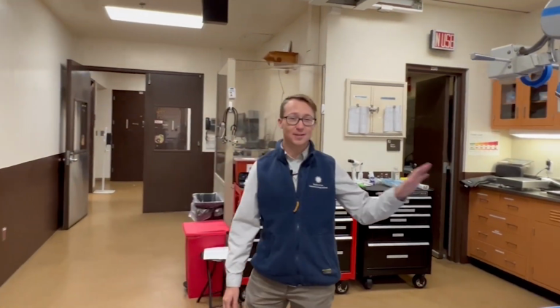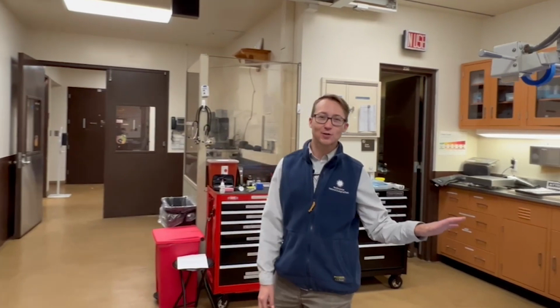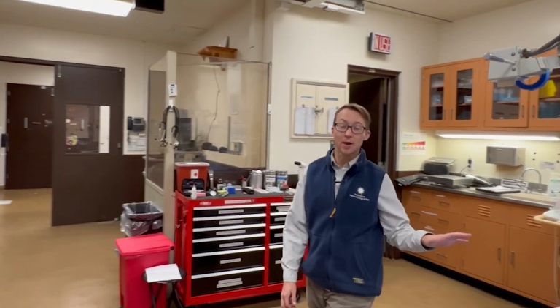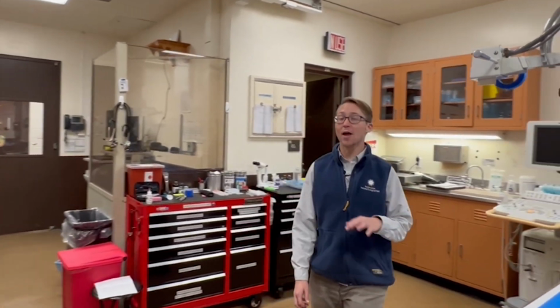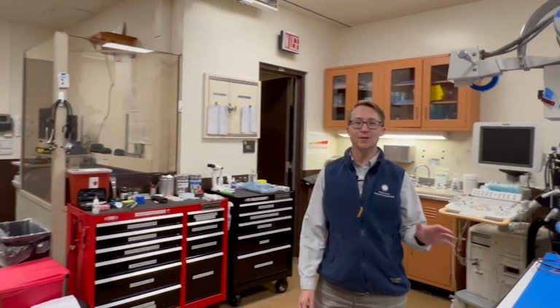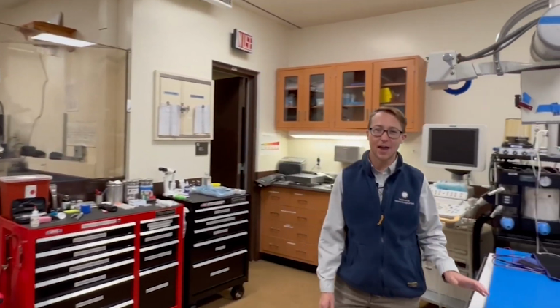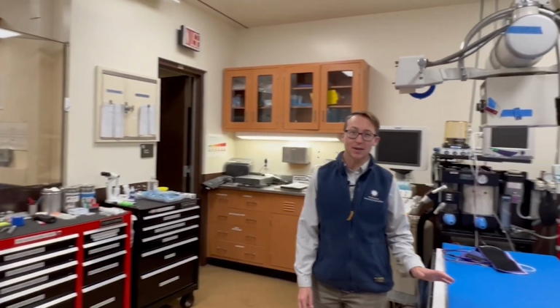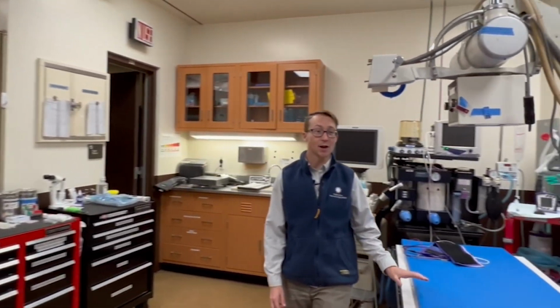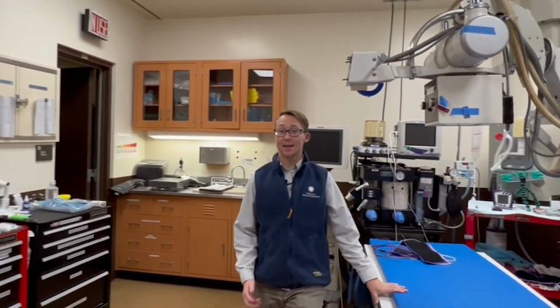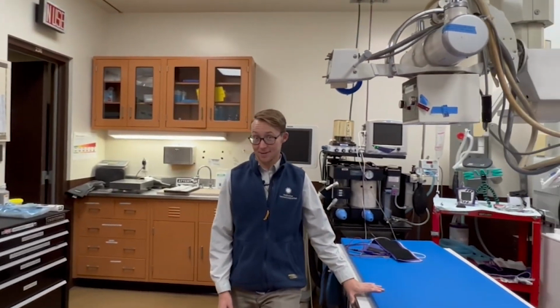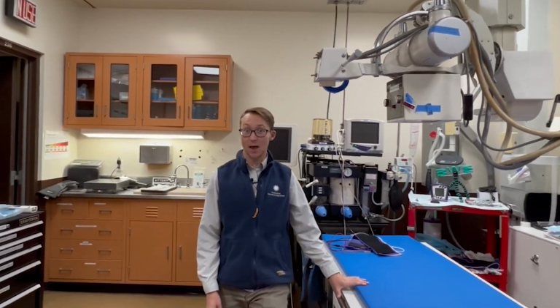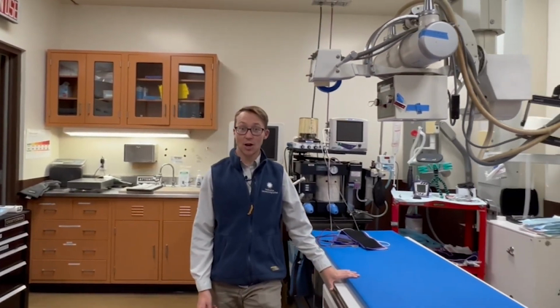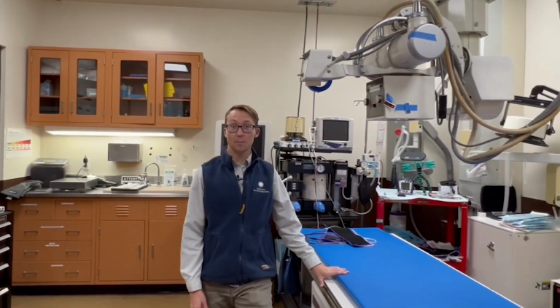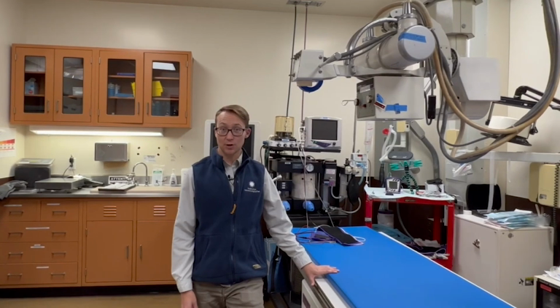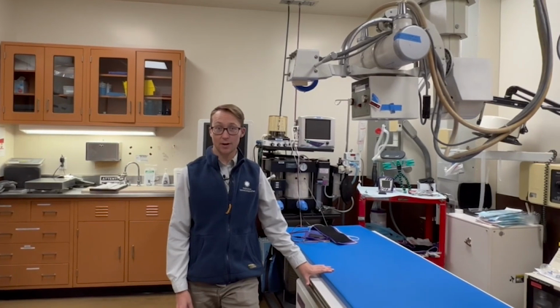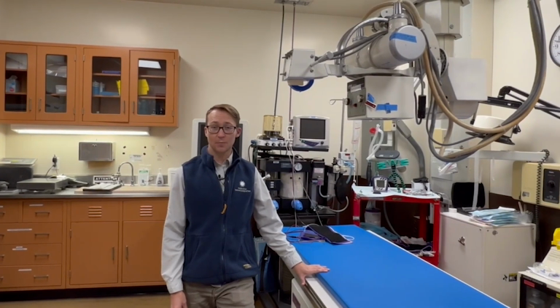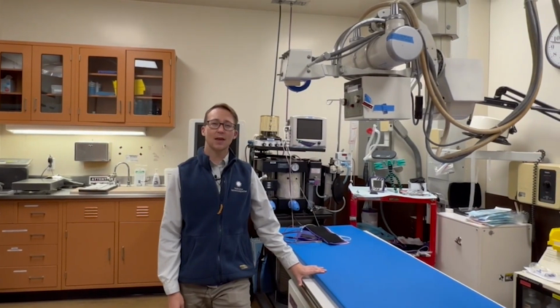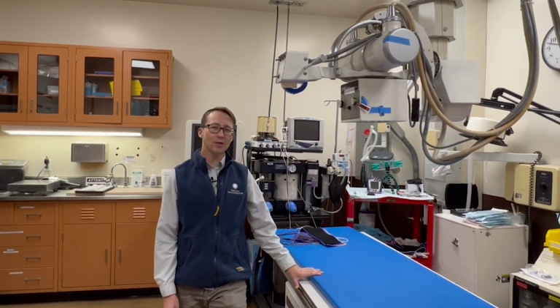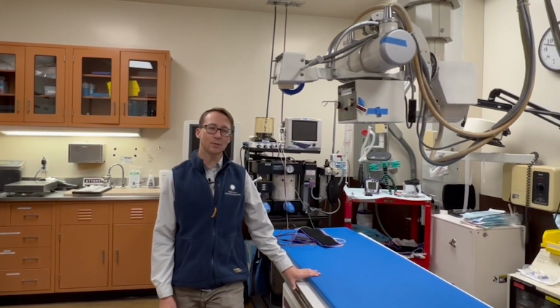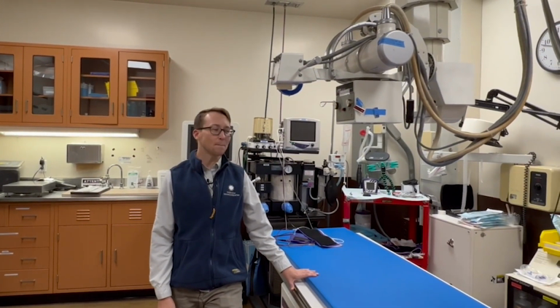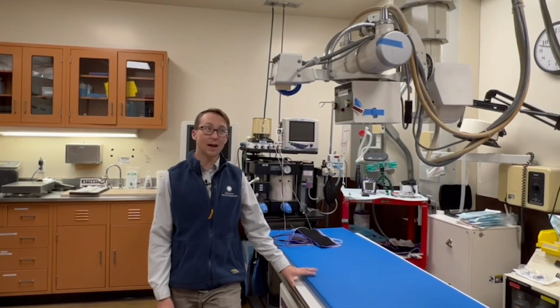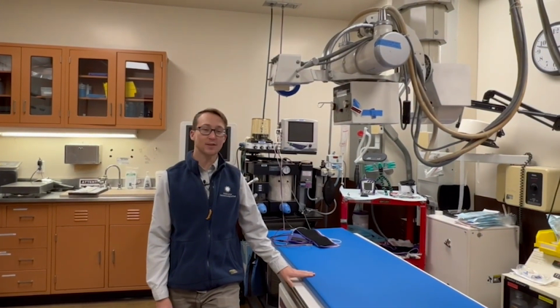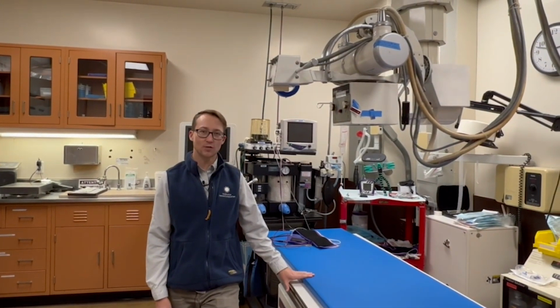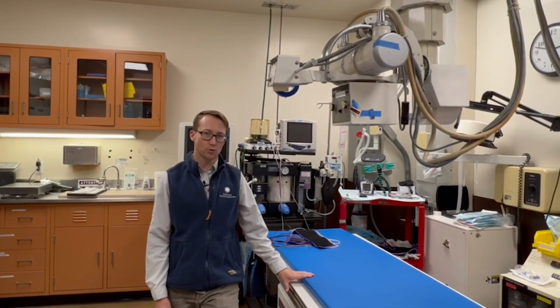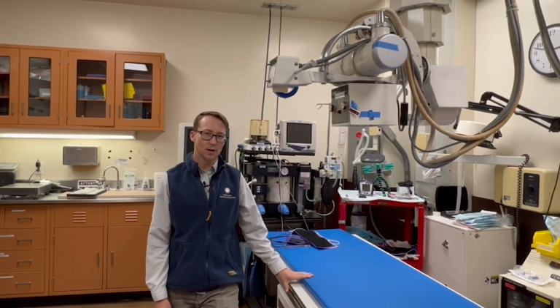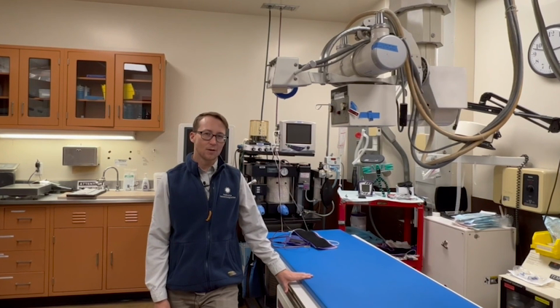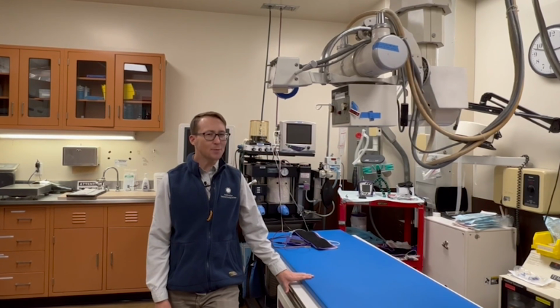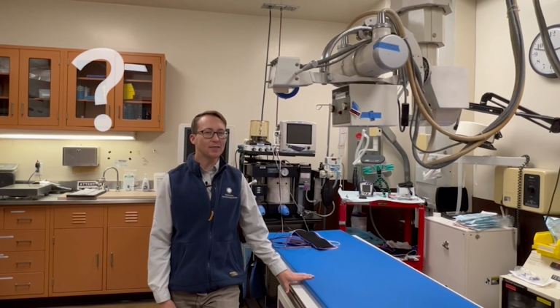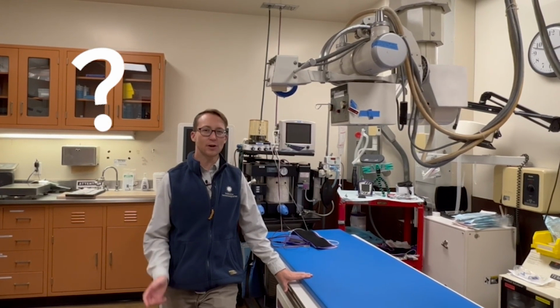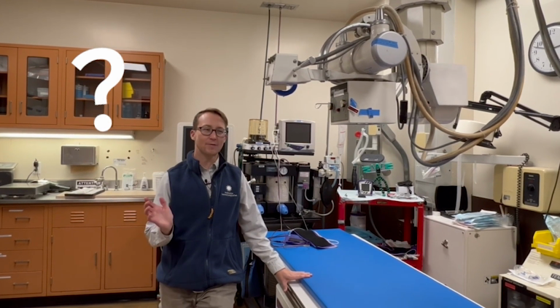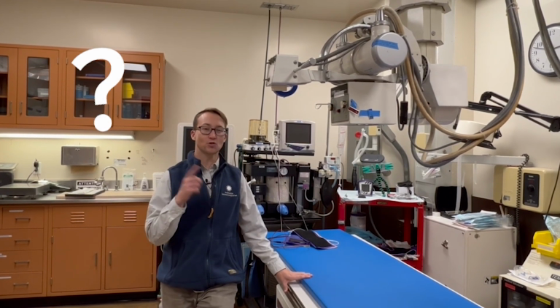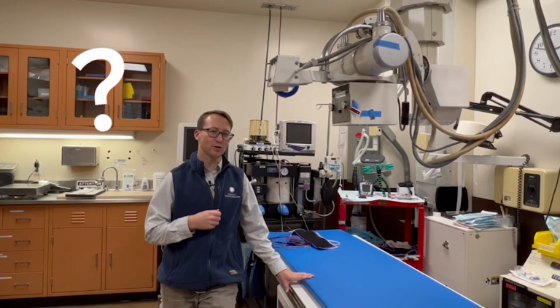Not all animals will ever see this room, even though every single animal here gets an exam and a checkup by the veterinarians. Can you think of which animals might not ever see this room? What animals might the veterinarians have to travel to go visit? What can you think of?